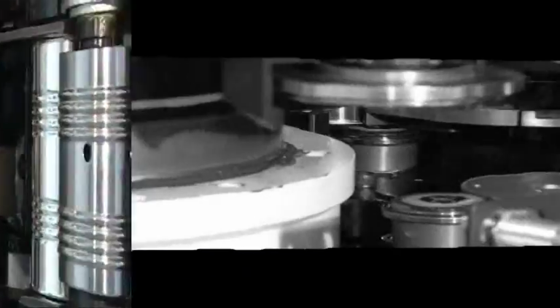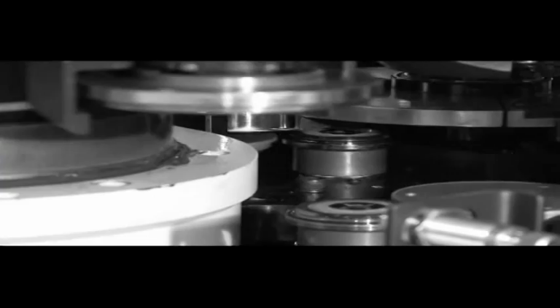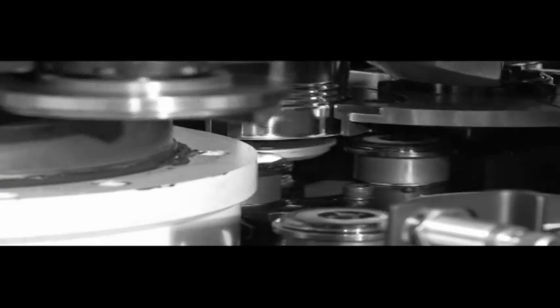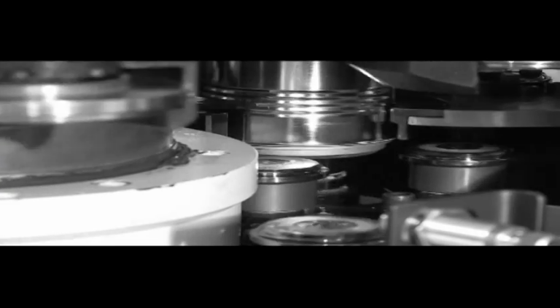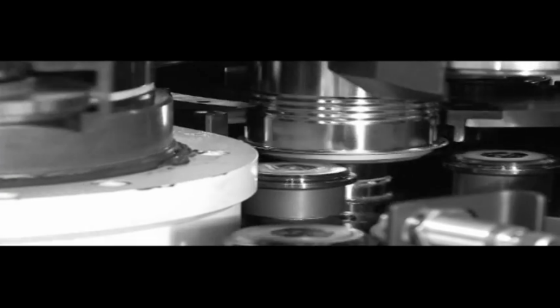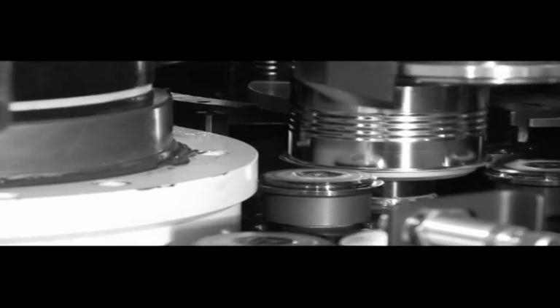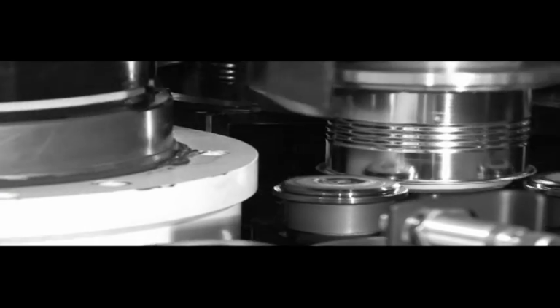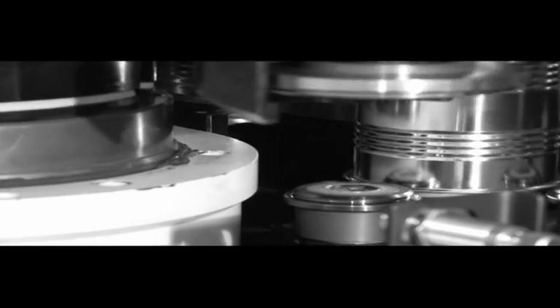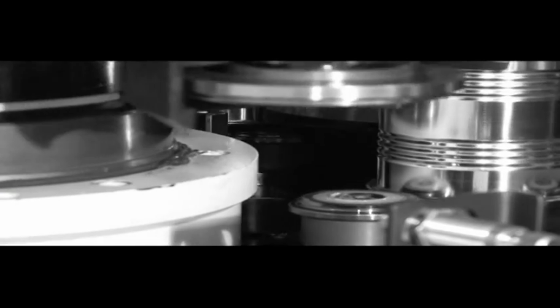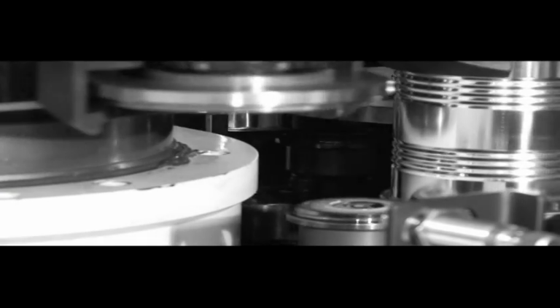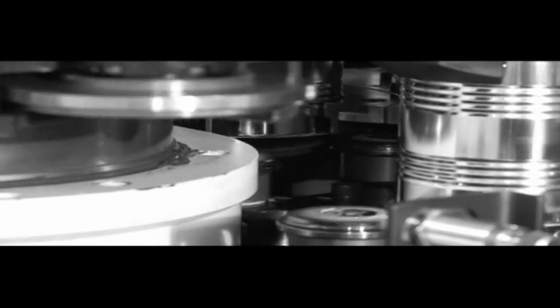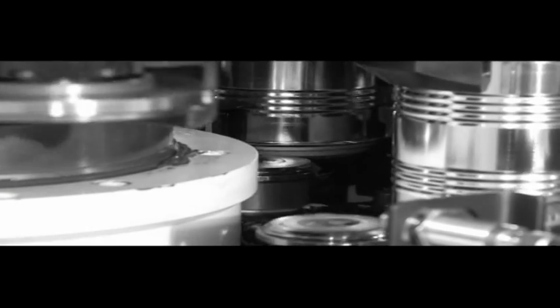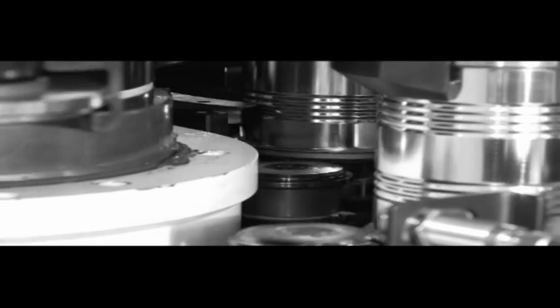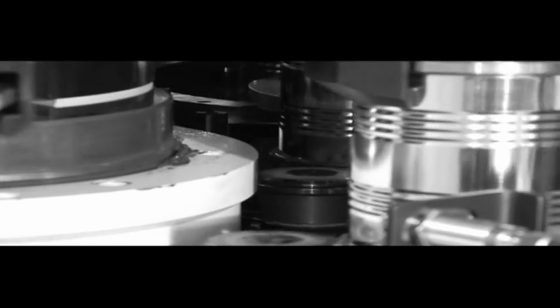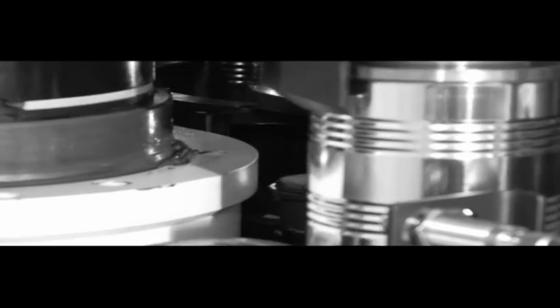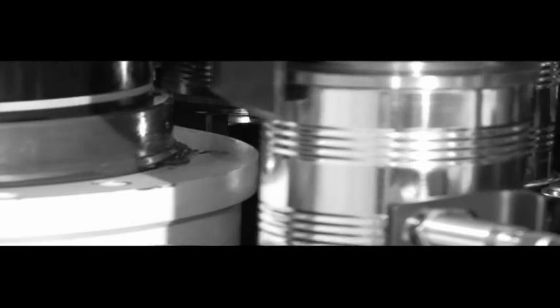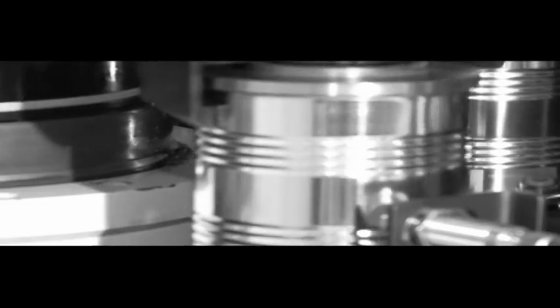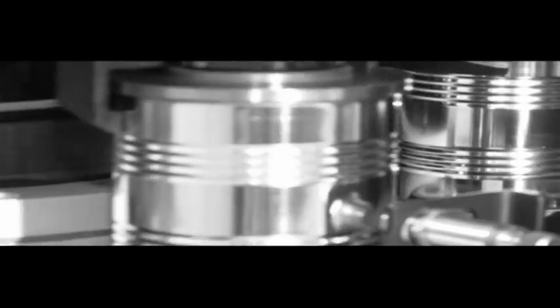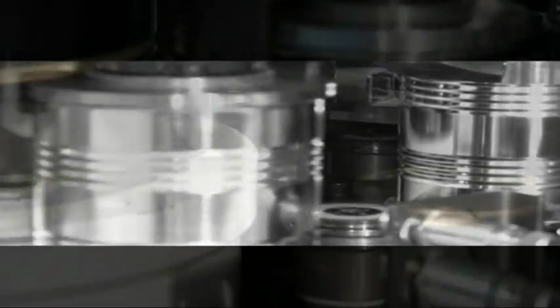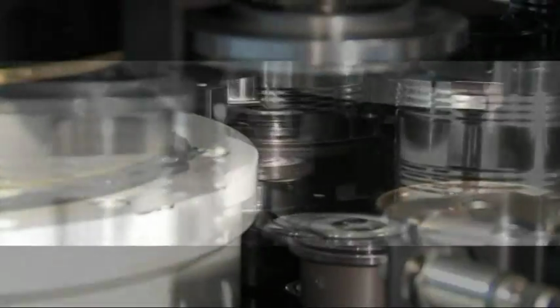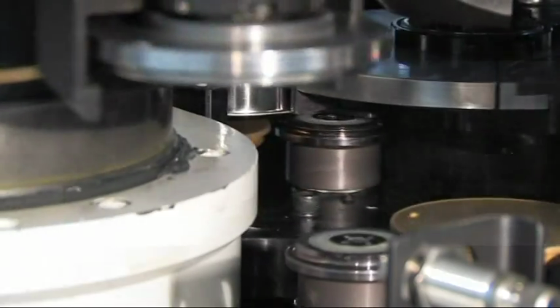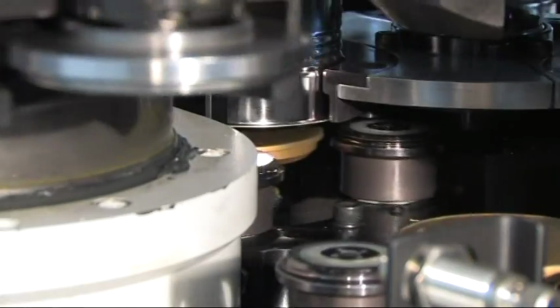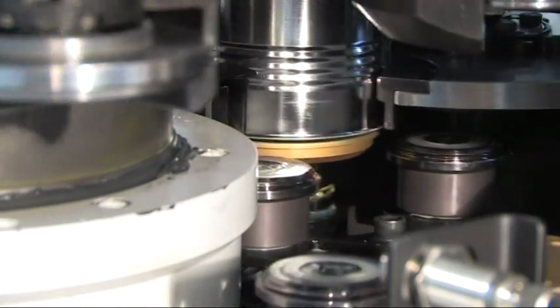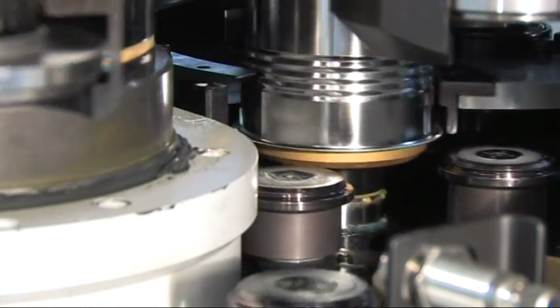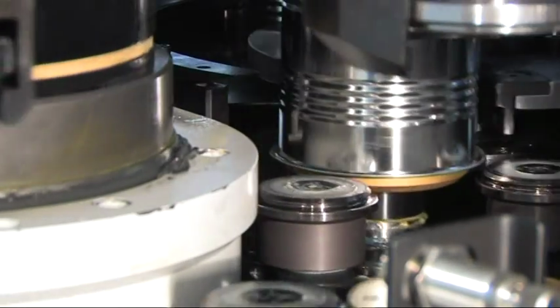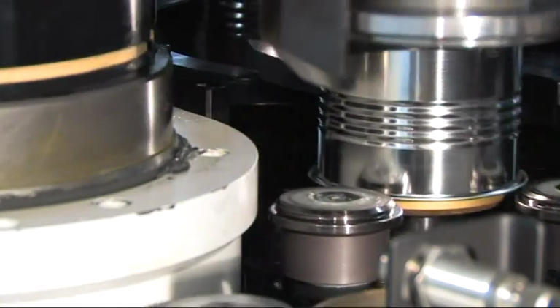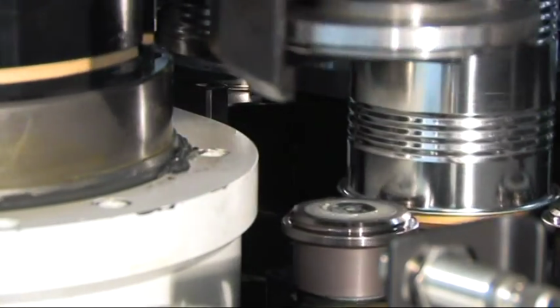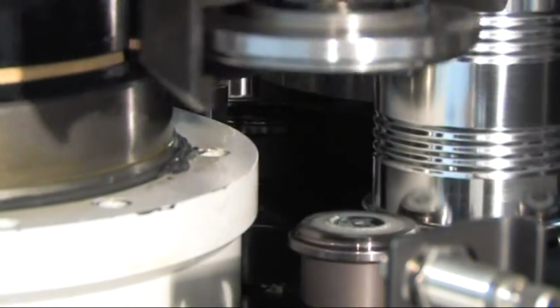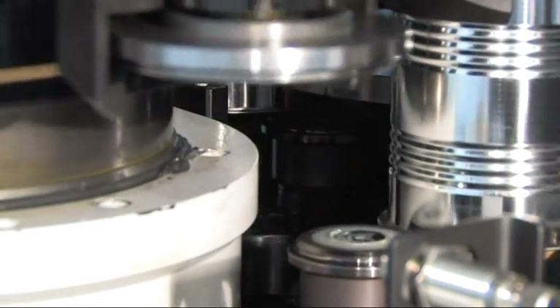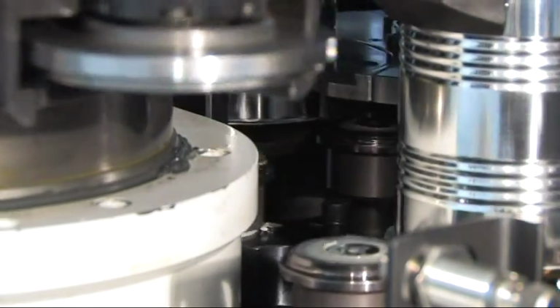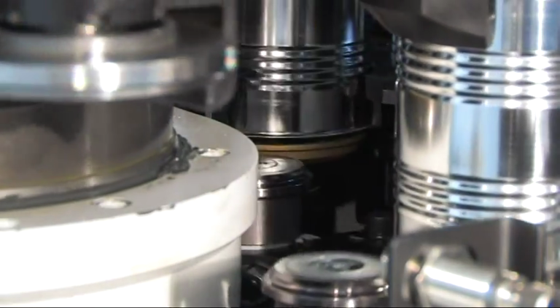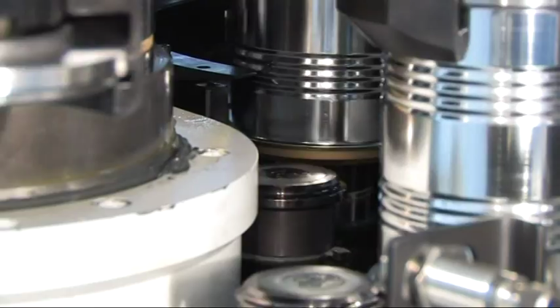The seaming station completes the process using the established roll seaming technology with first and second operation rolls in order to realize a perfectly tight seam.